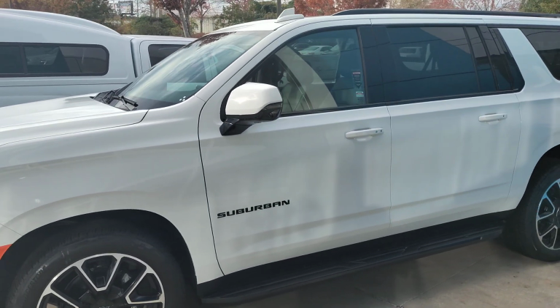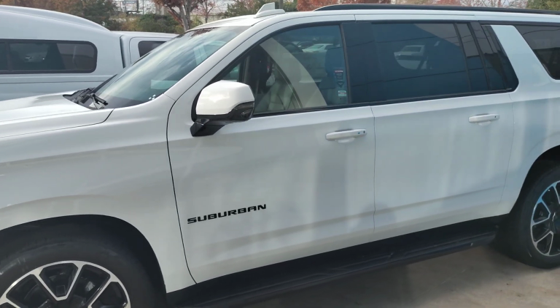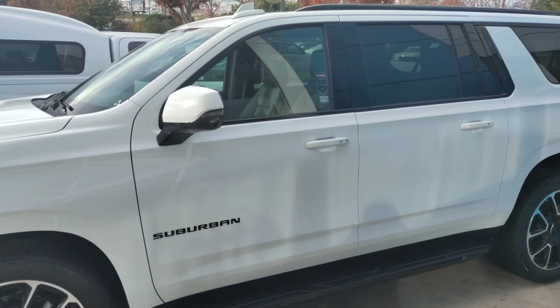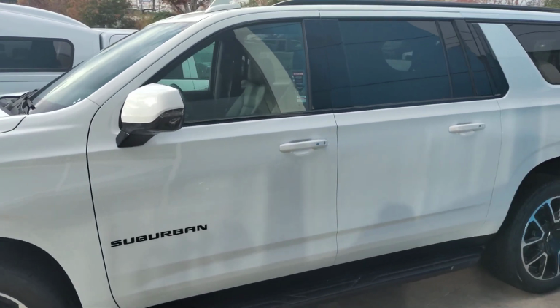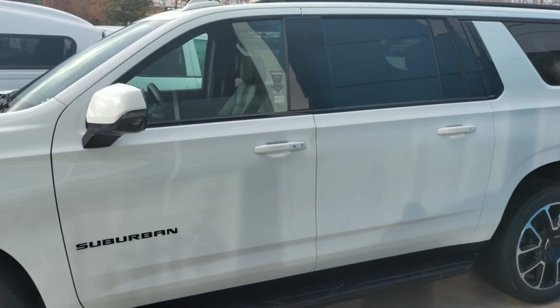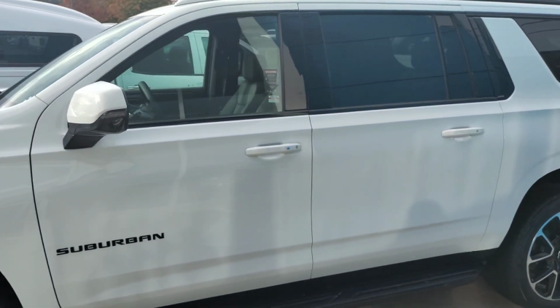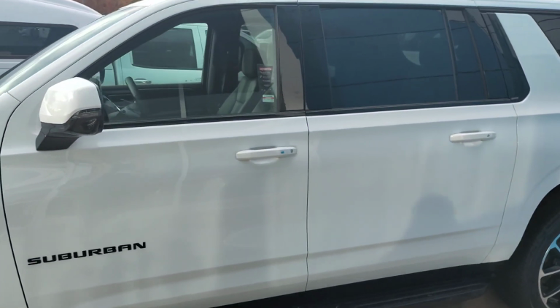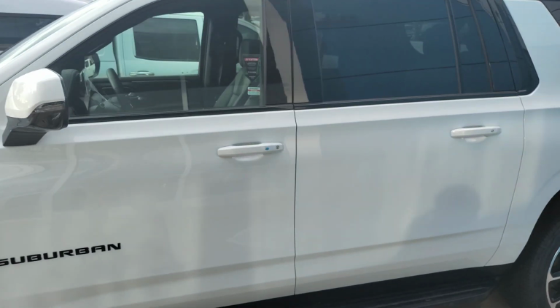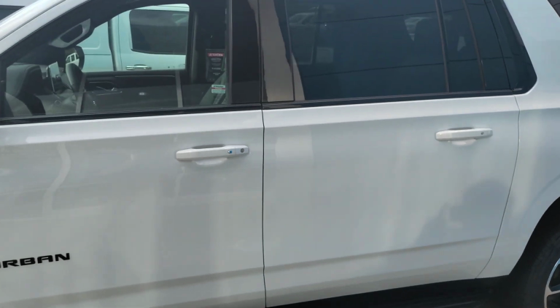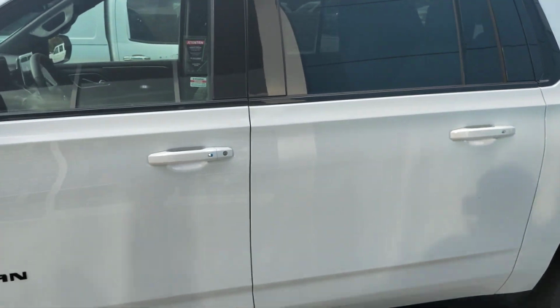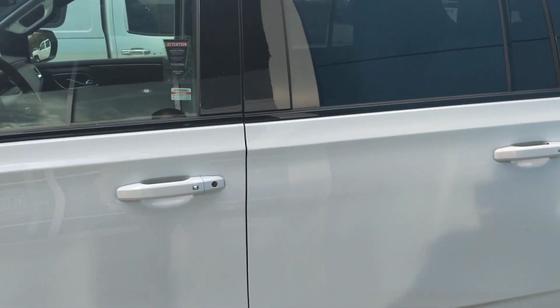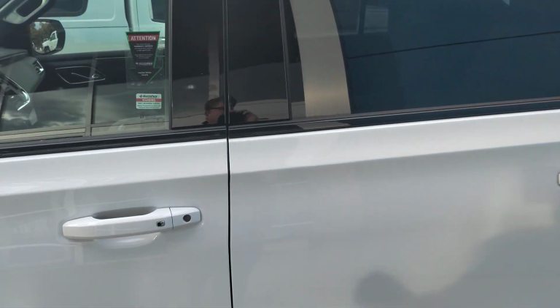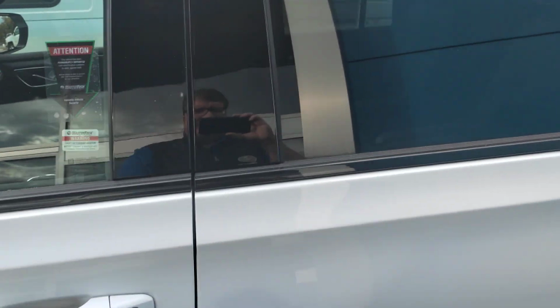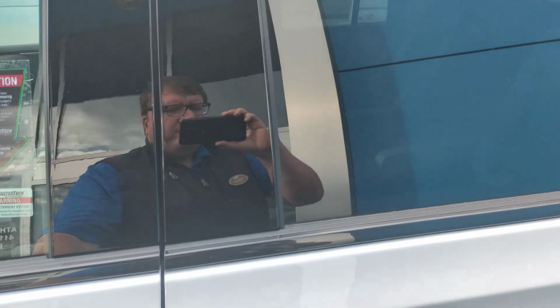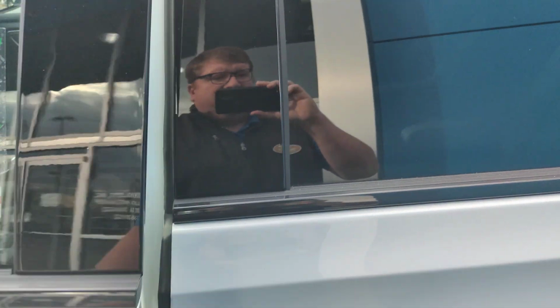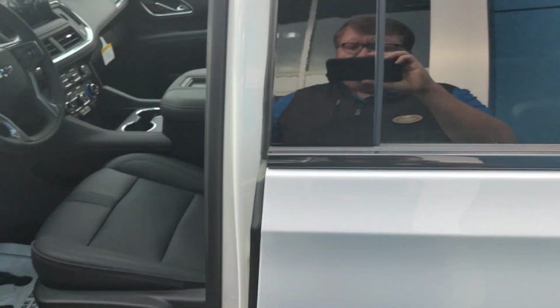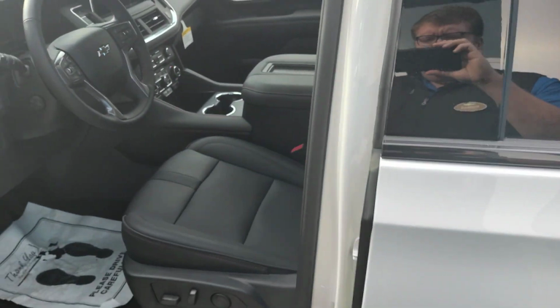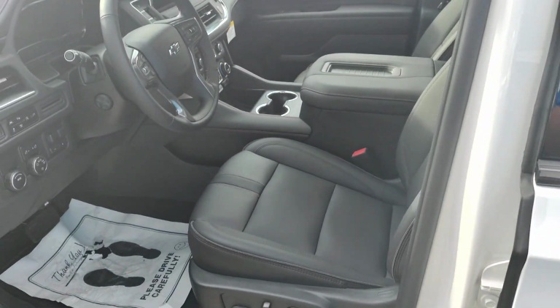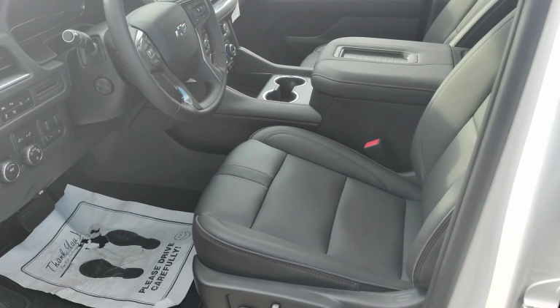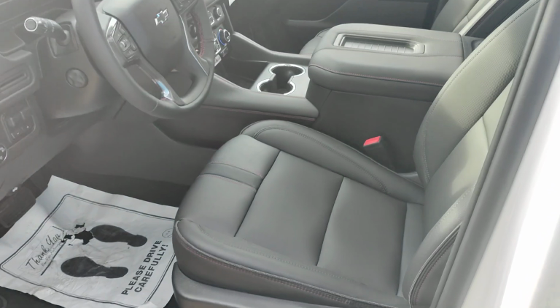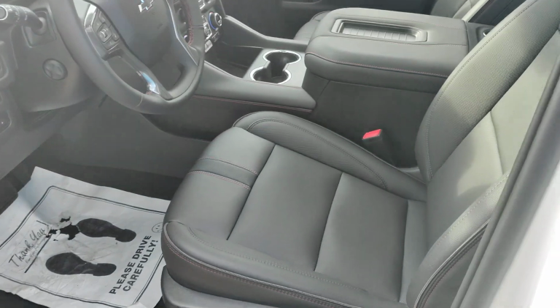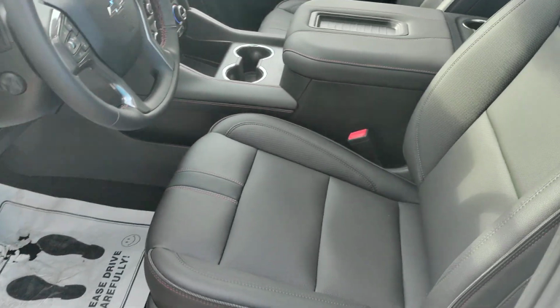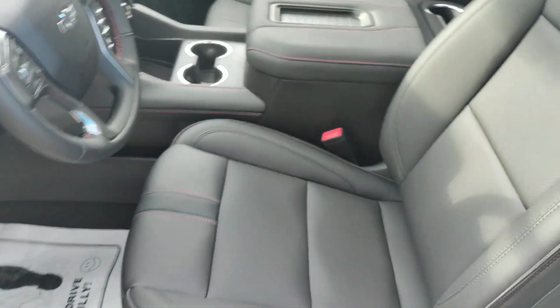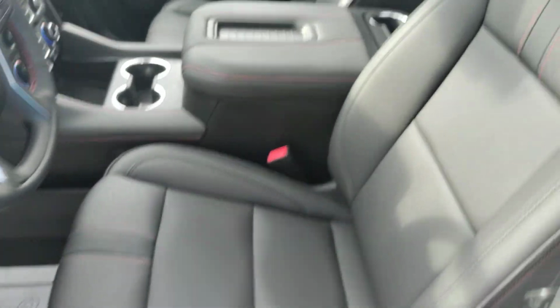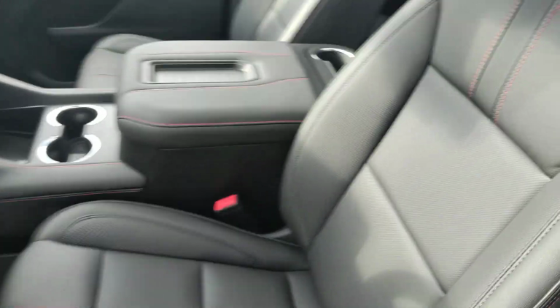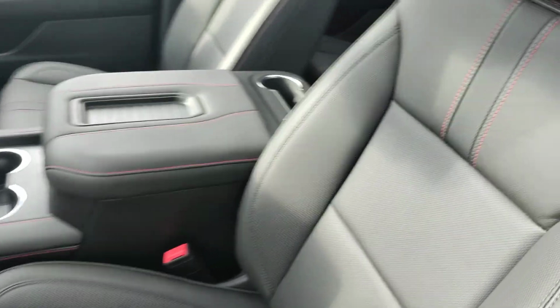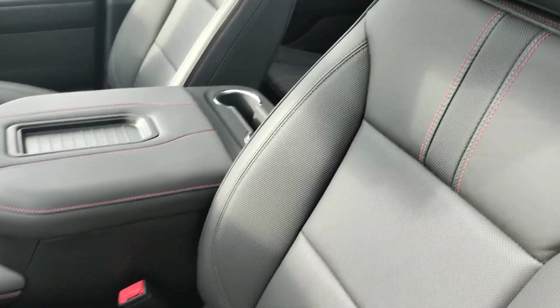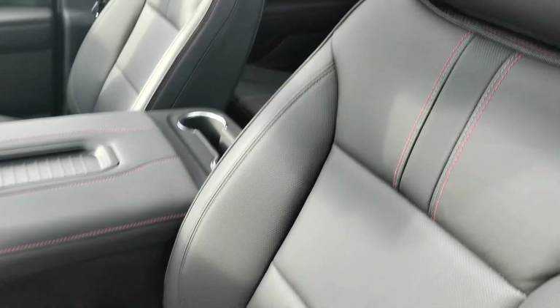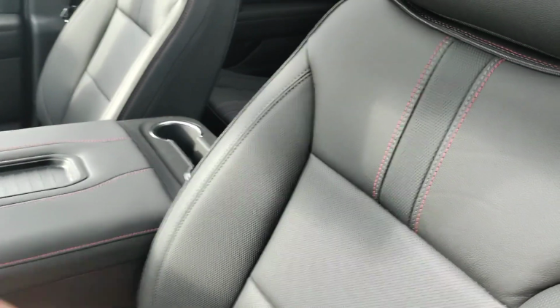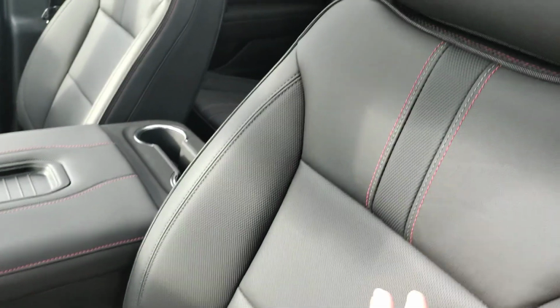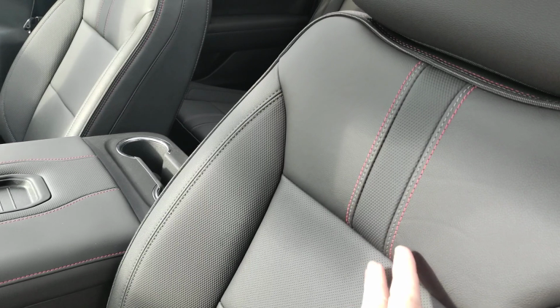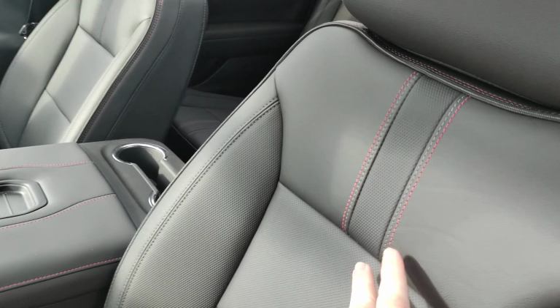This one does have the luxury package which gives you some of the more luxury features standard, like second row heated seats, the surround vision camera. Being an RST you pick up the red stitching there in the seats.